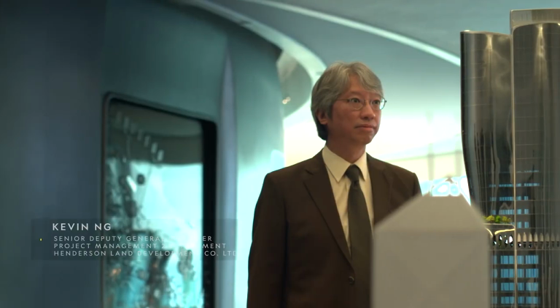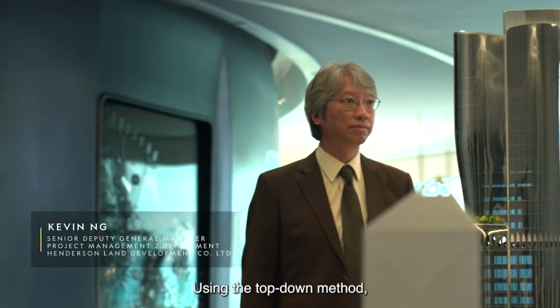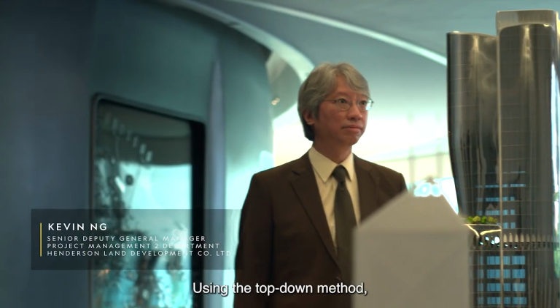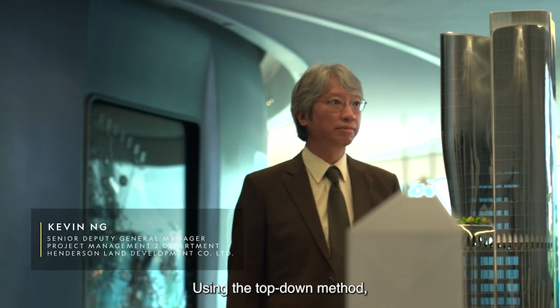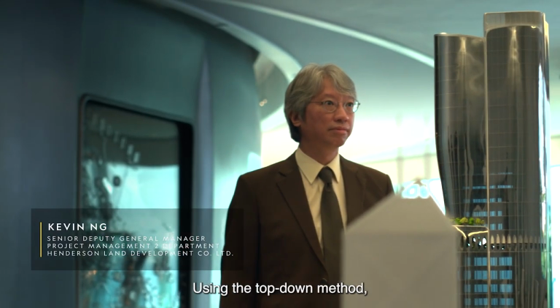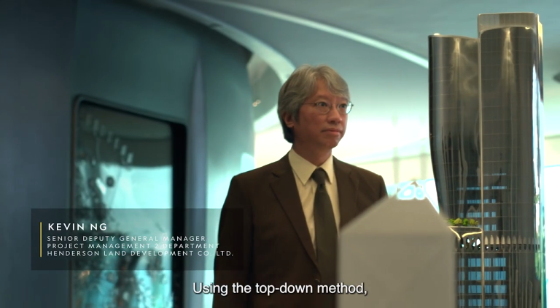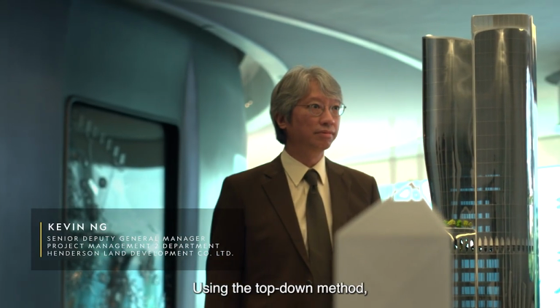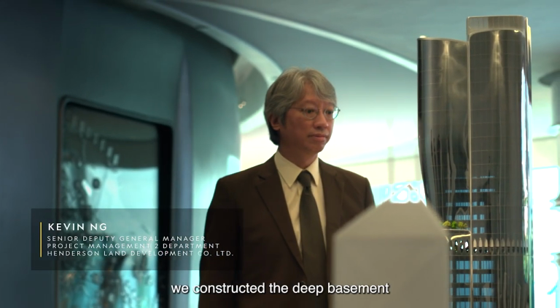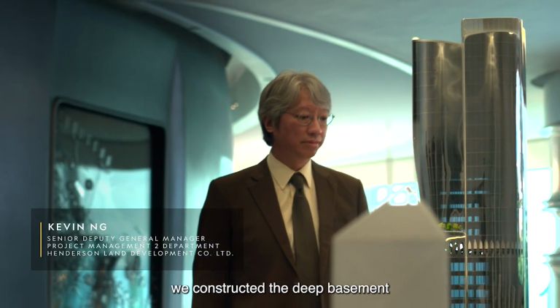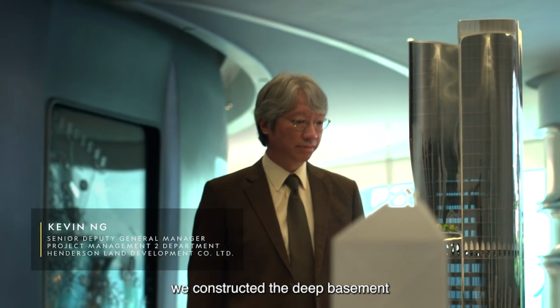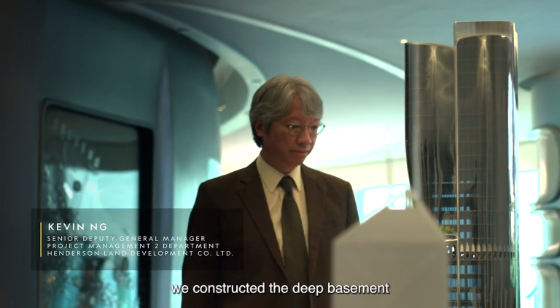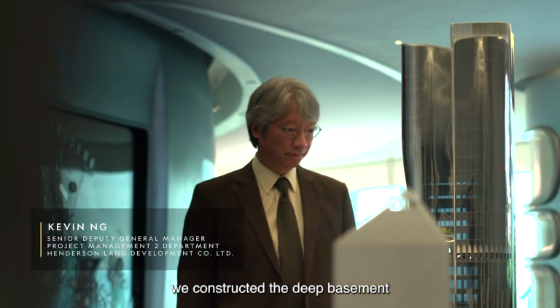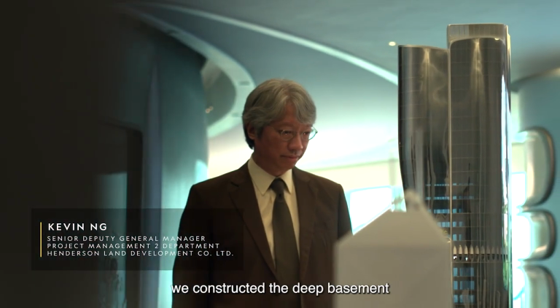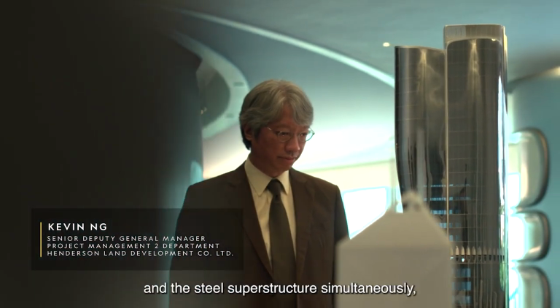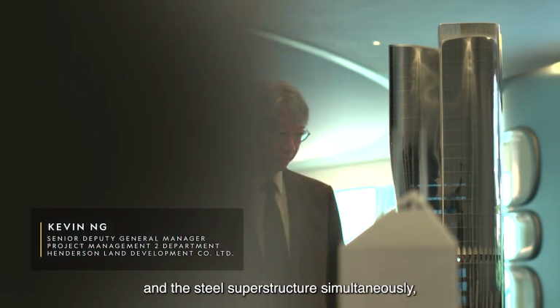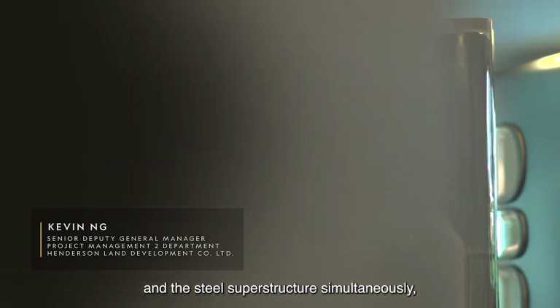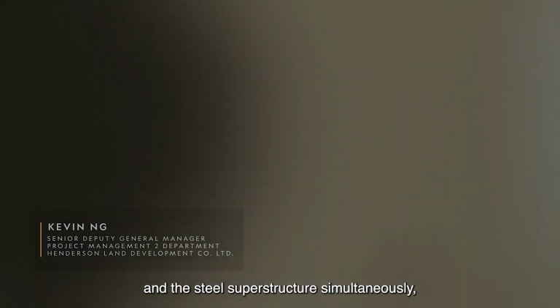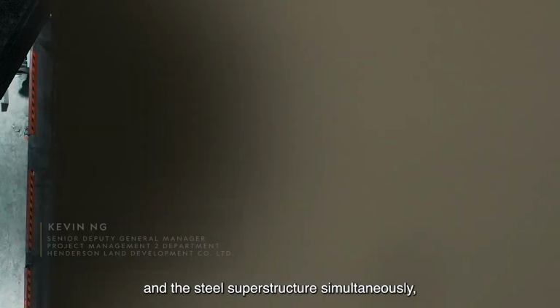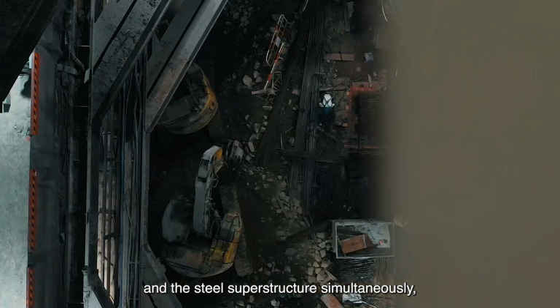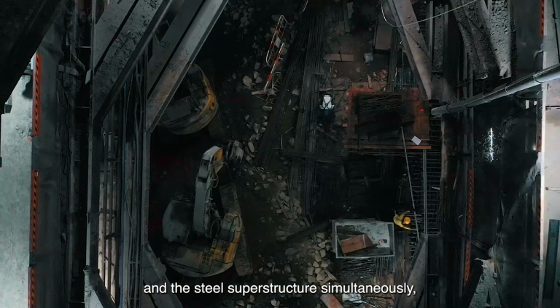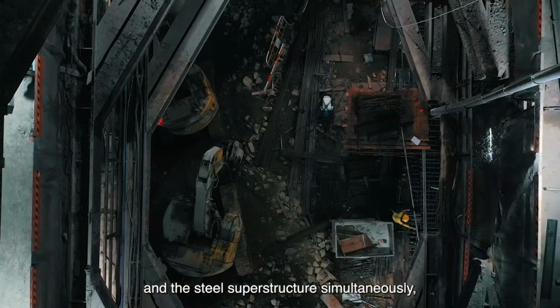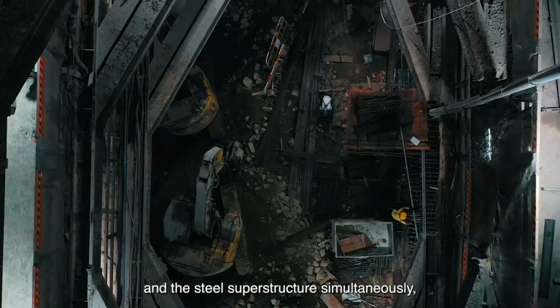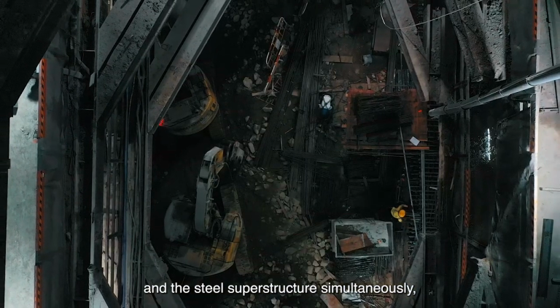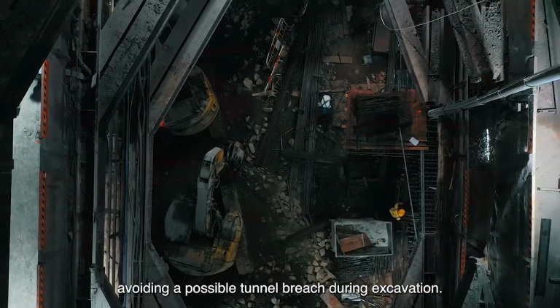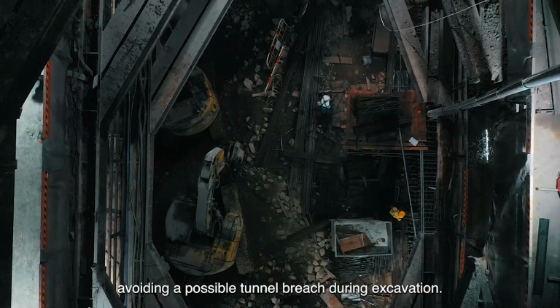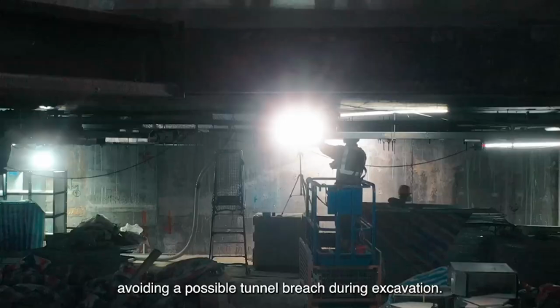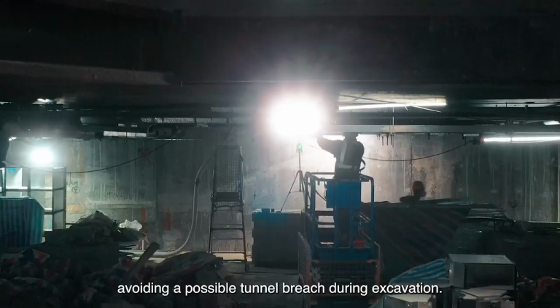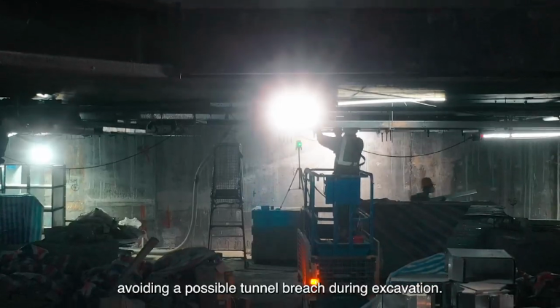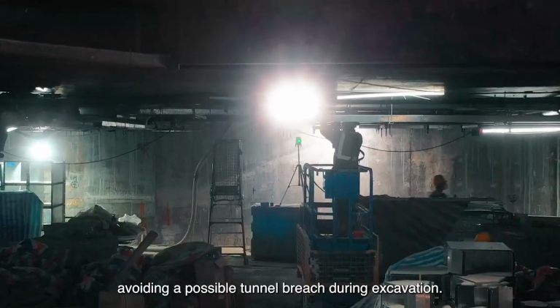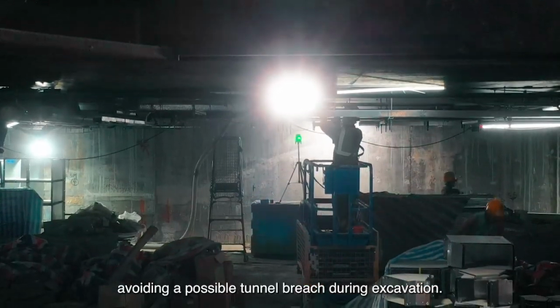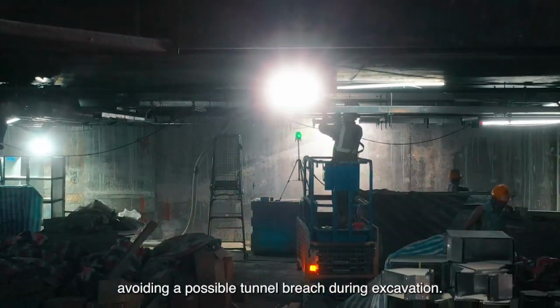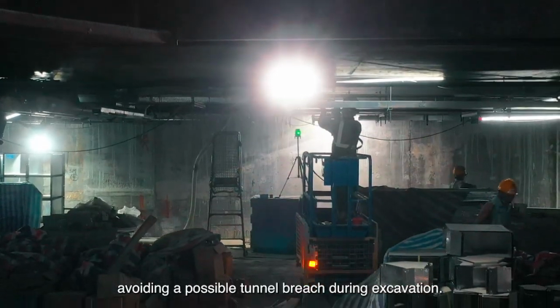Using the top-down method, we constructed the deep basement and the steel superstructure simultaneously, avoiding a possible tunnel breach during excavation.